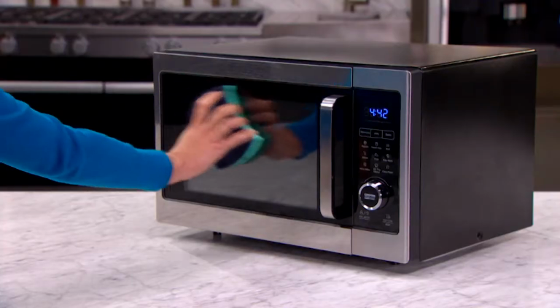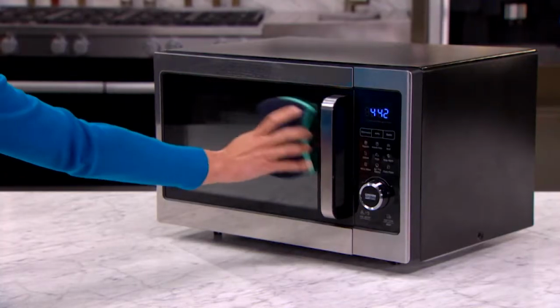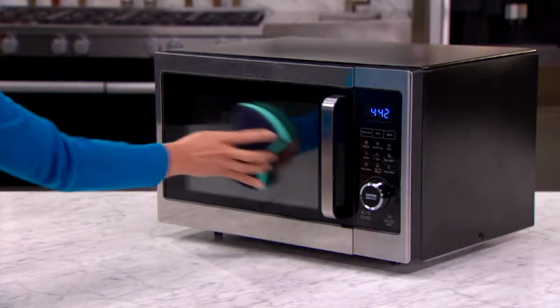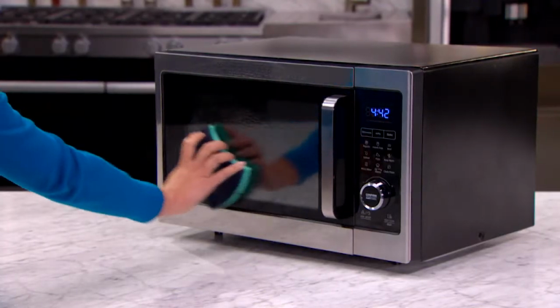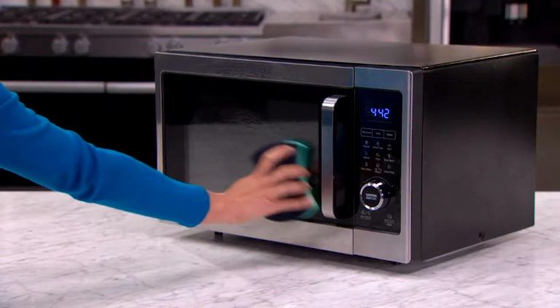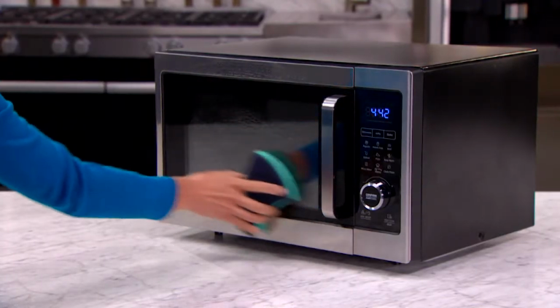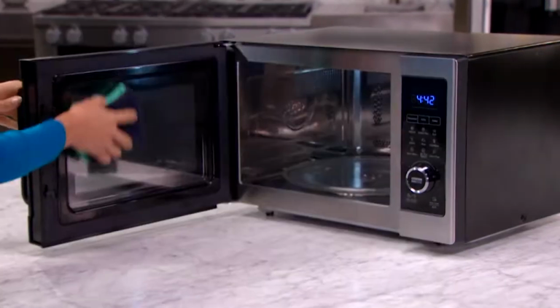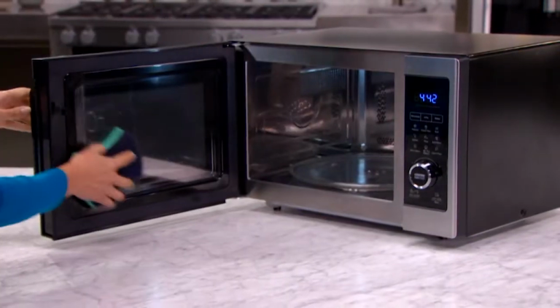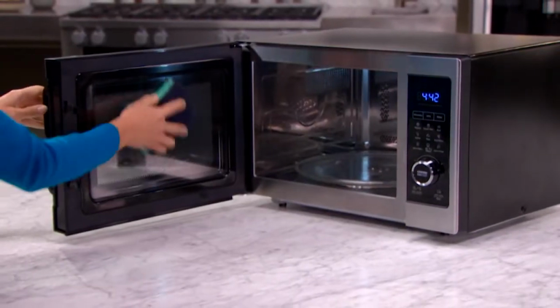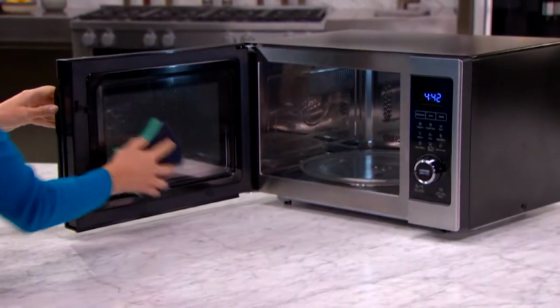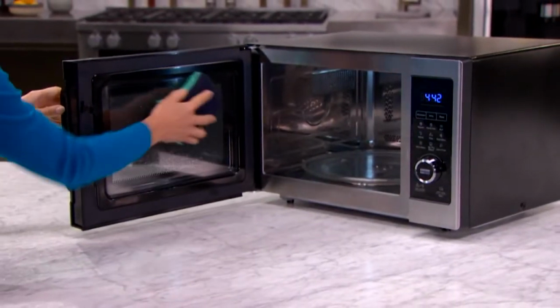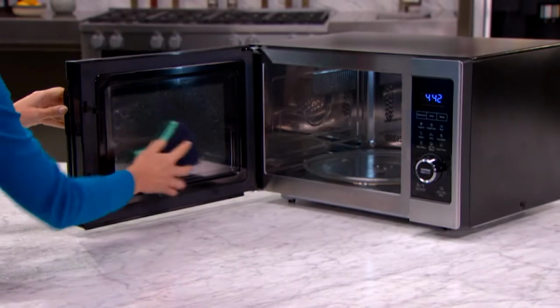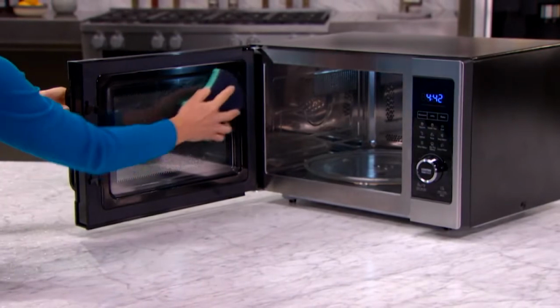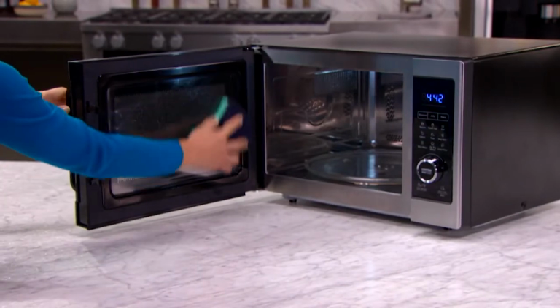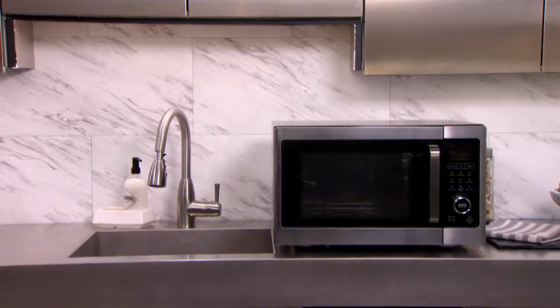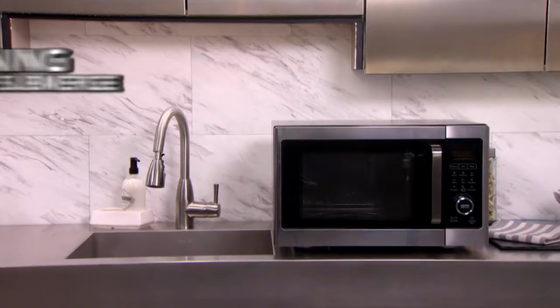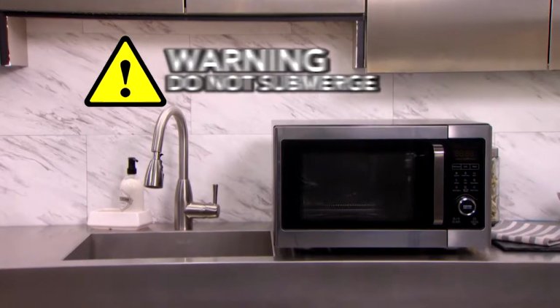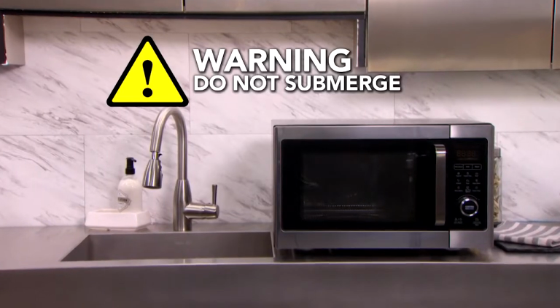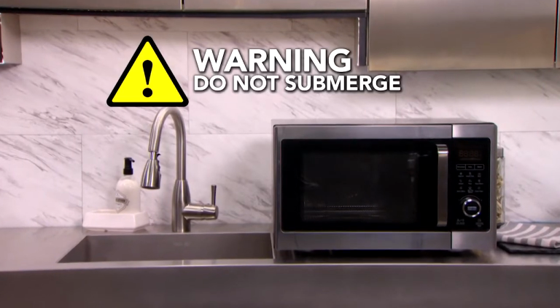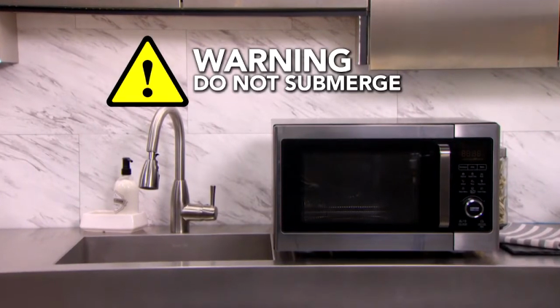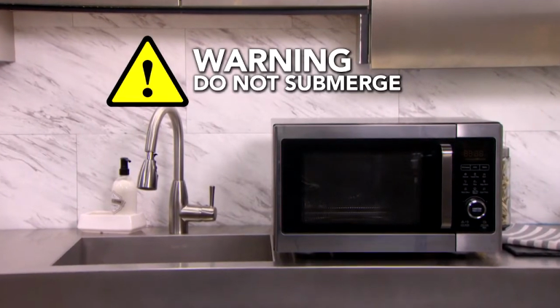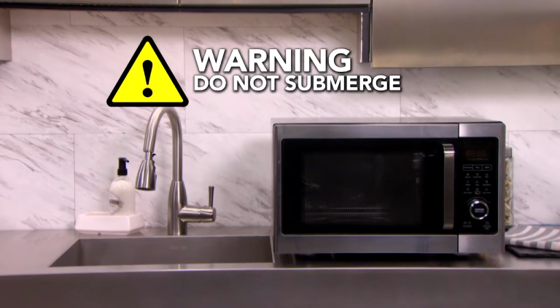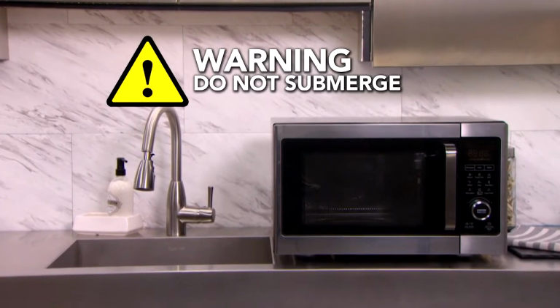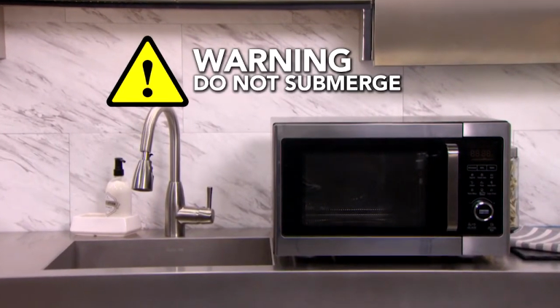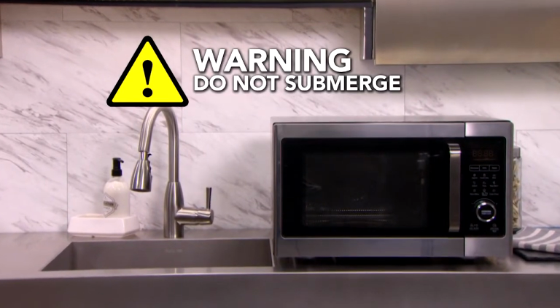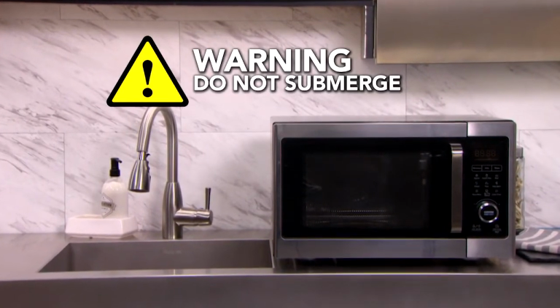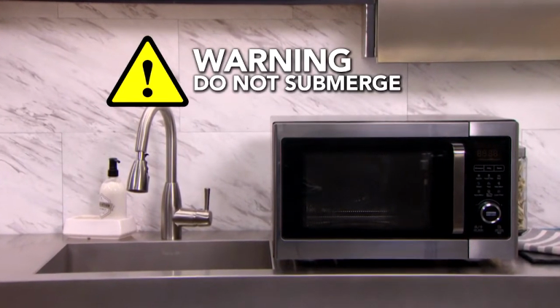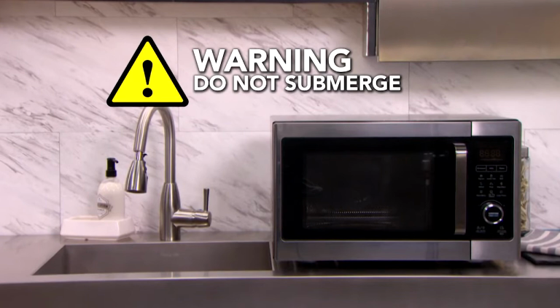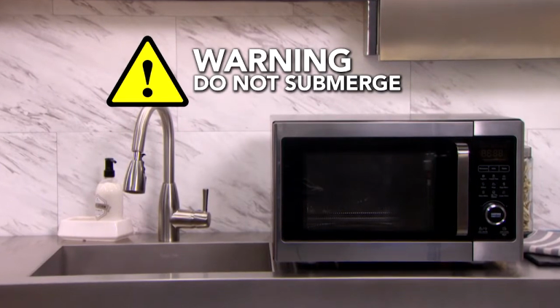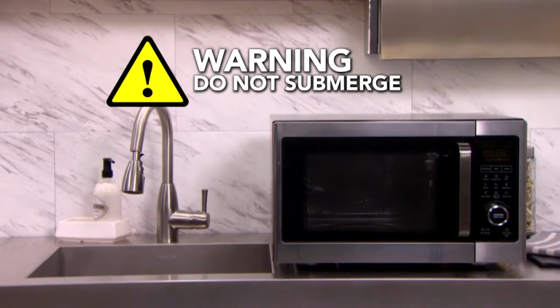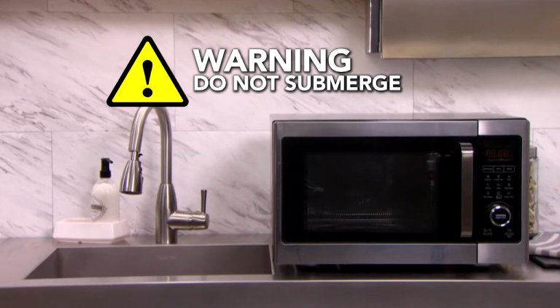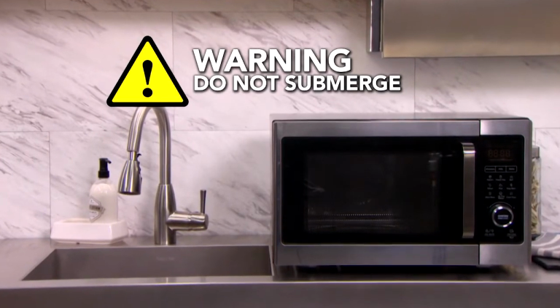To clean the door, gently scrub both sides with warm soapy water. Never submerge the main unit in water or liquid. The water will damage the electrical parts.